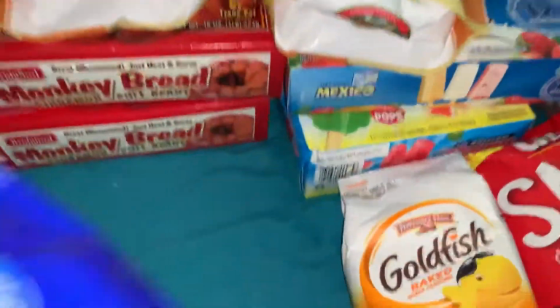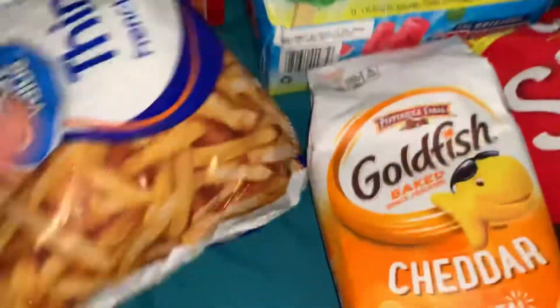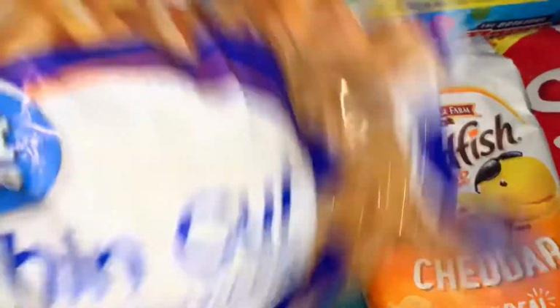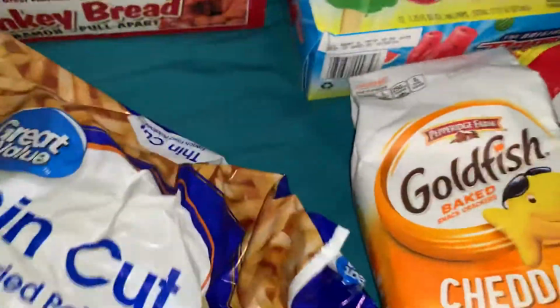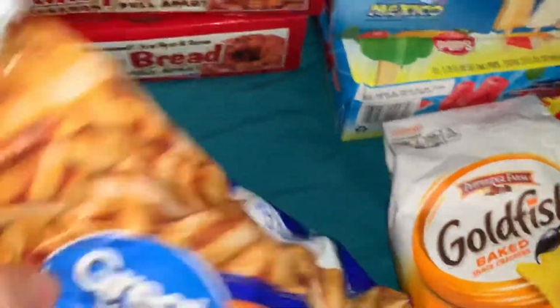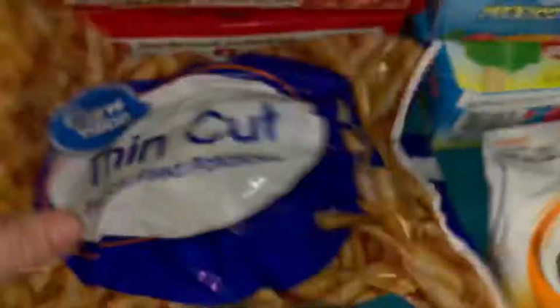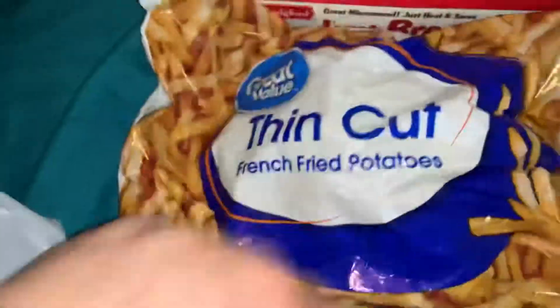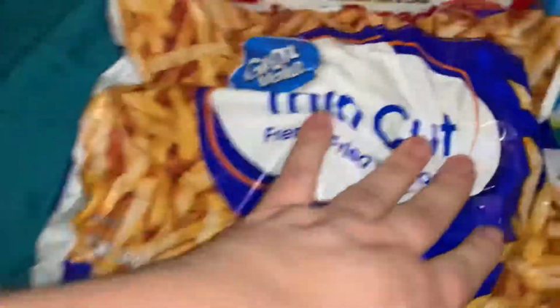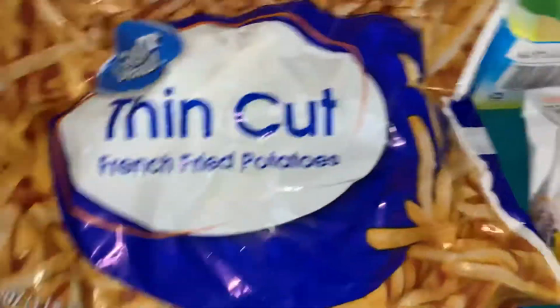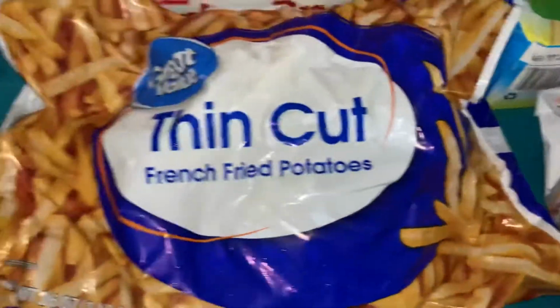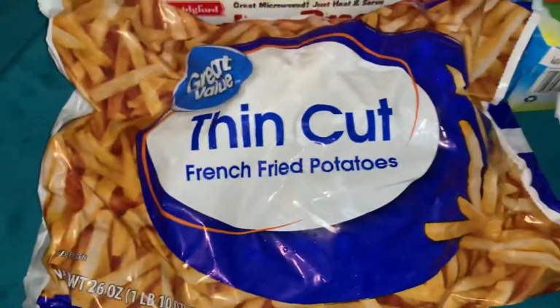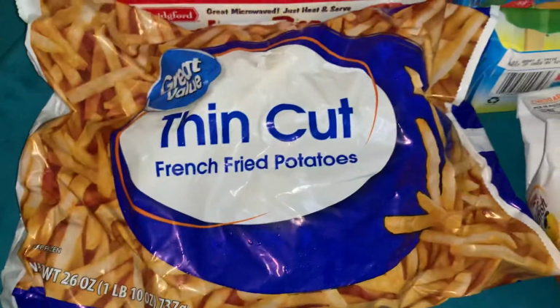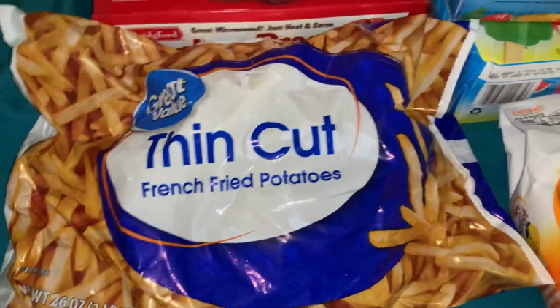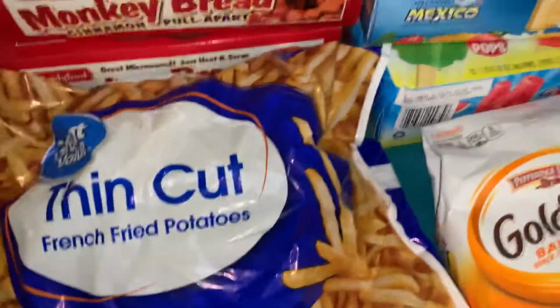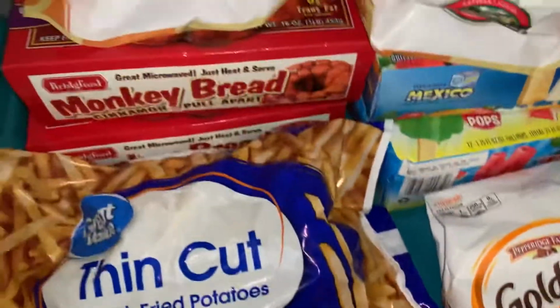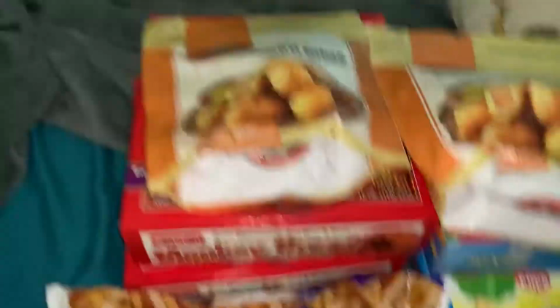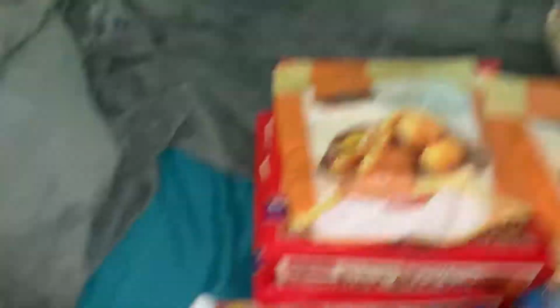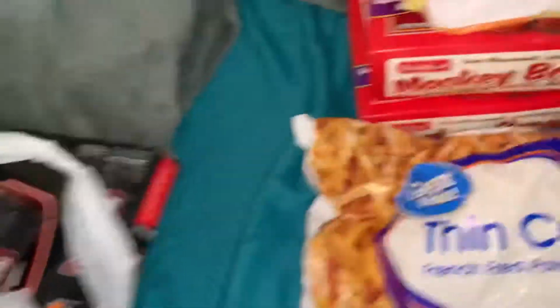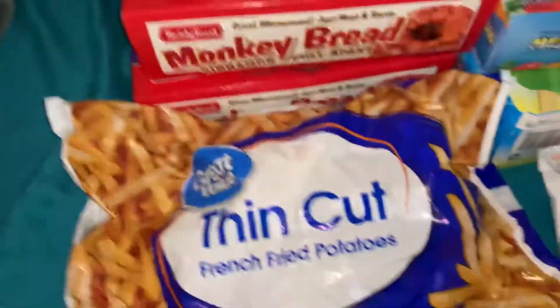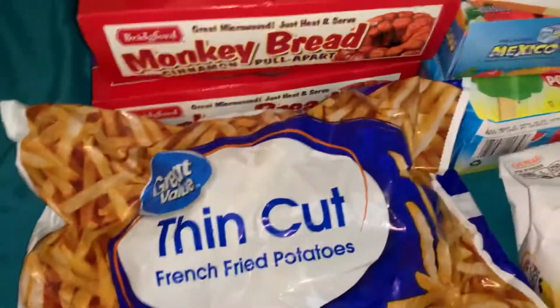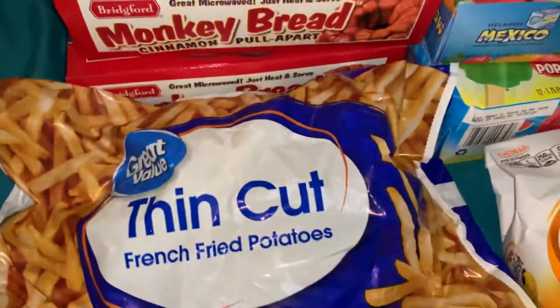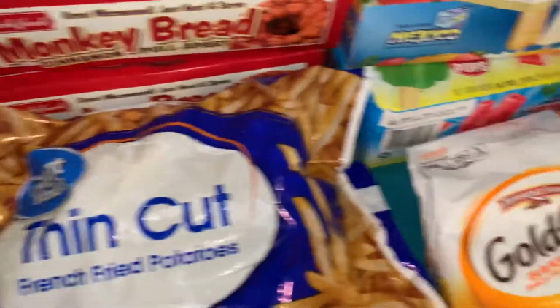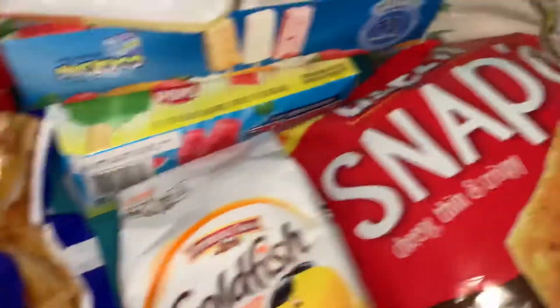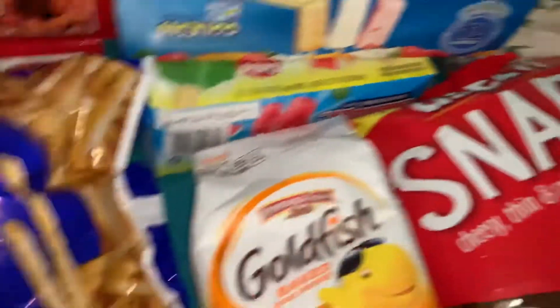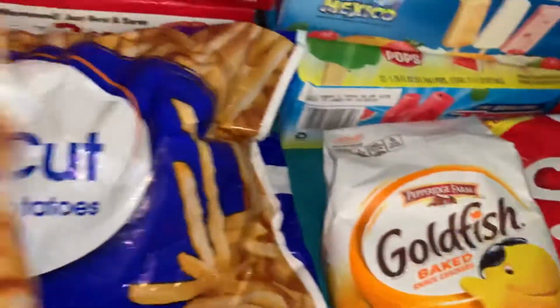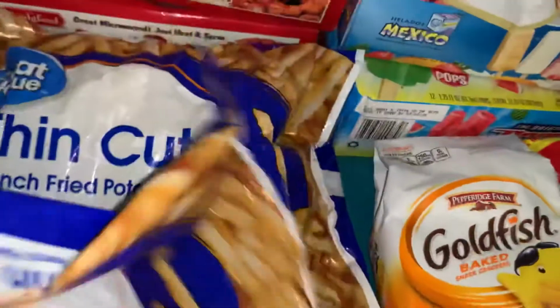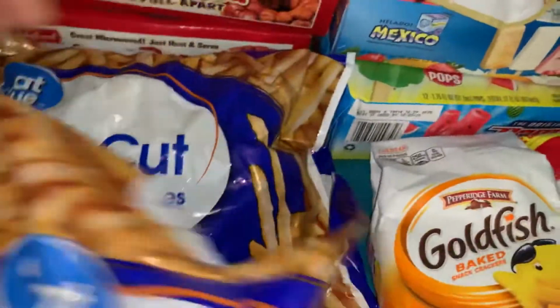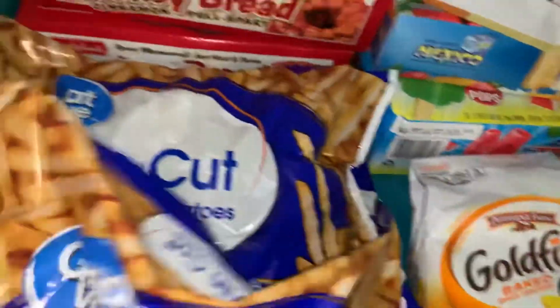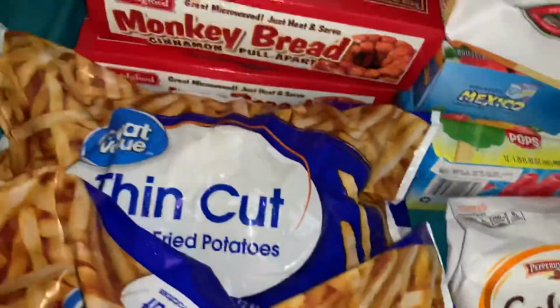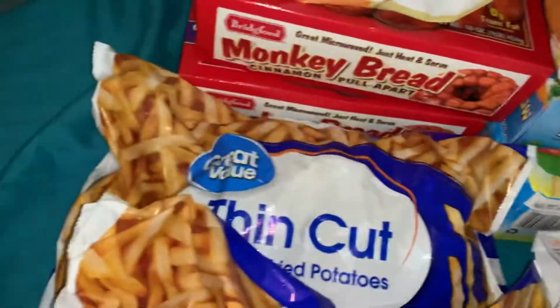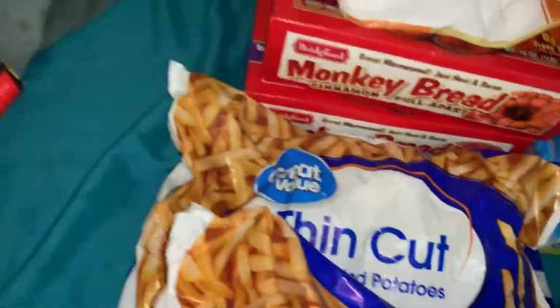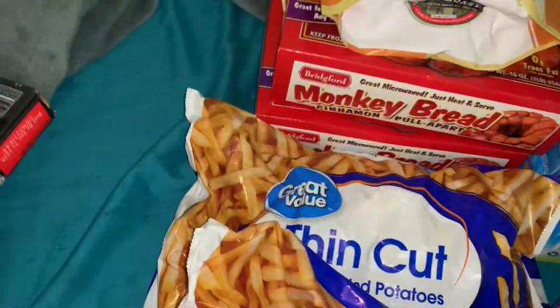And they've taken to eating thin cut or shoestring fries. These are Walmart's take on shoestring fries — they are thin cut. So I'm stocking the deep freeze today.